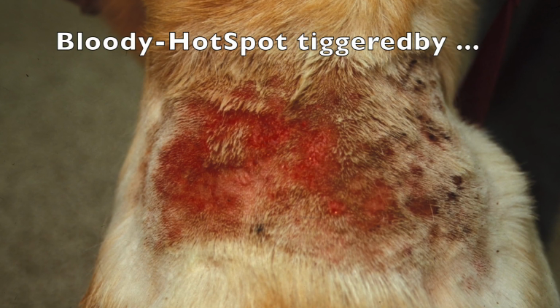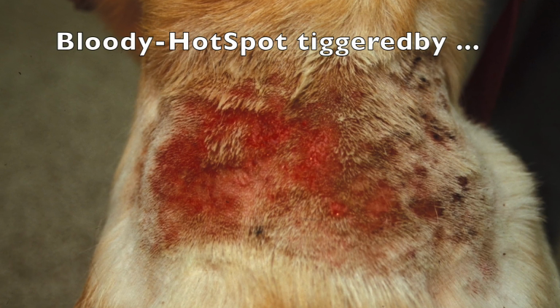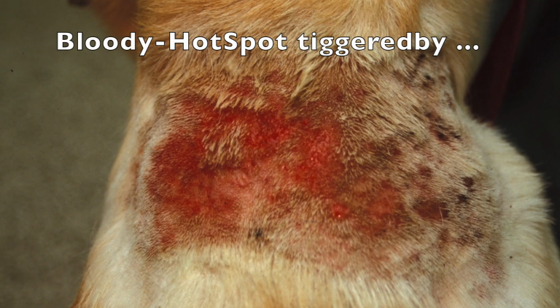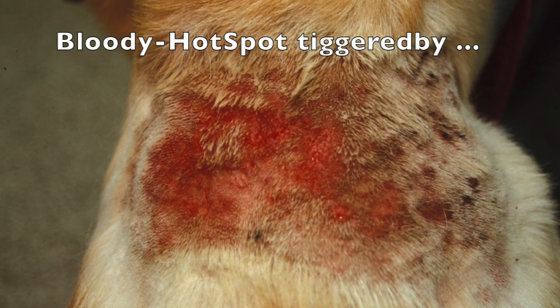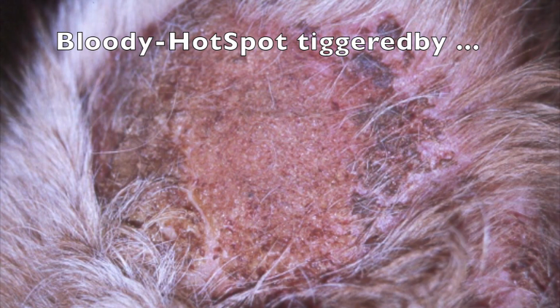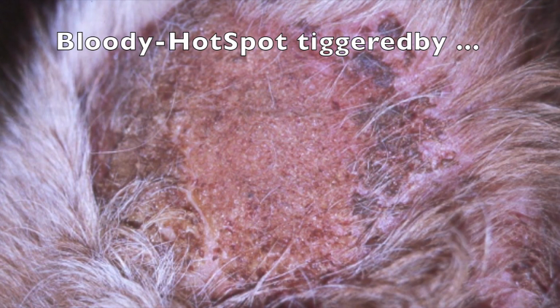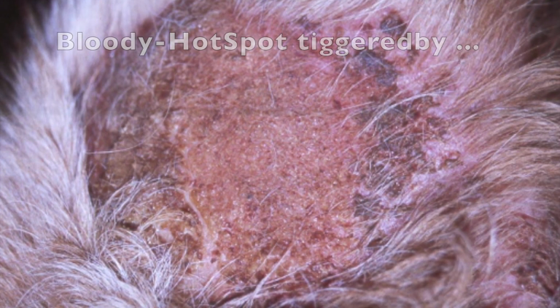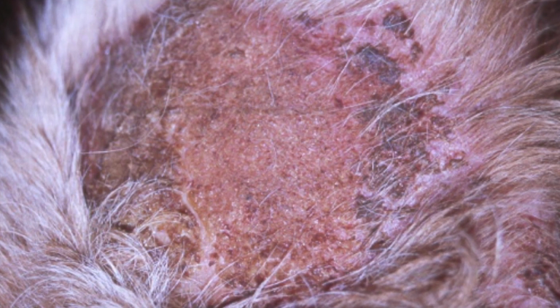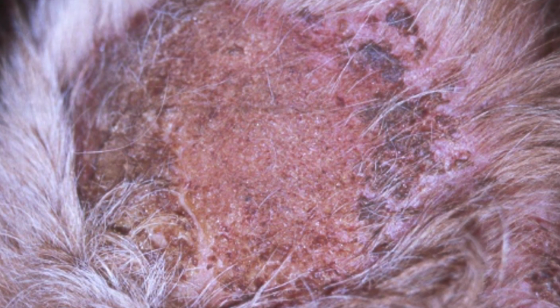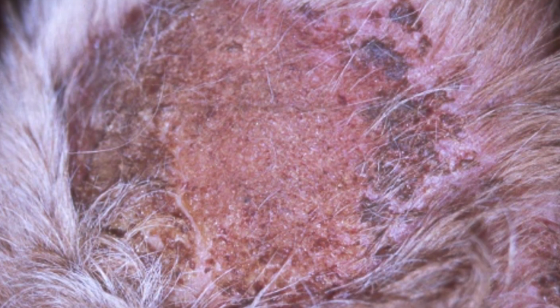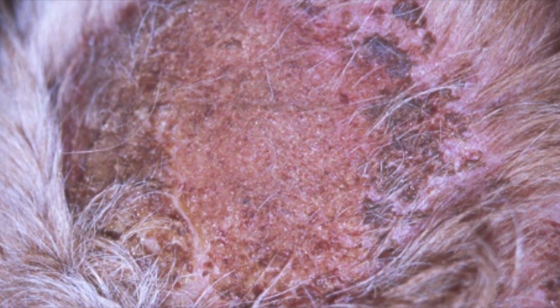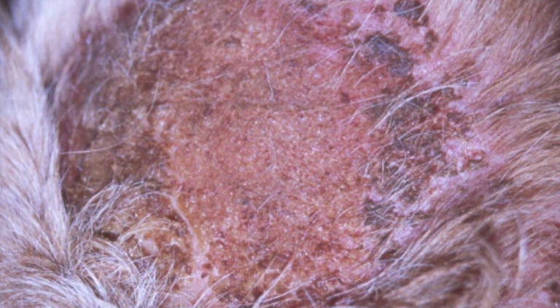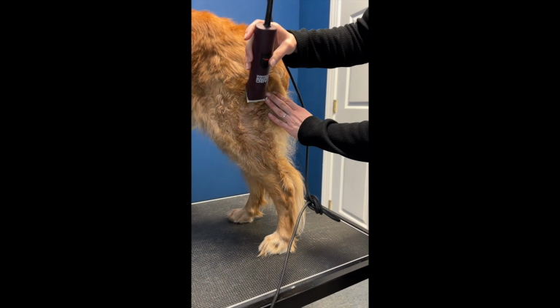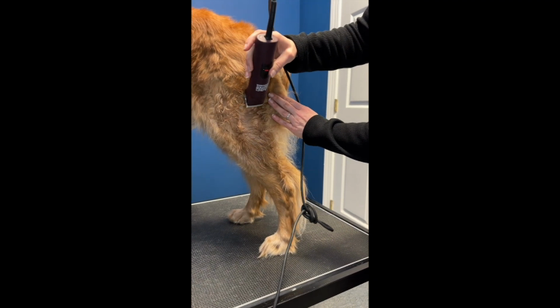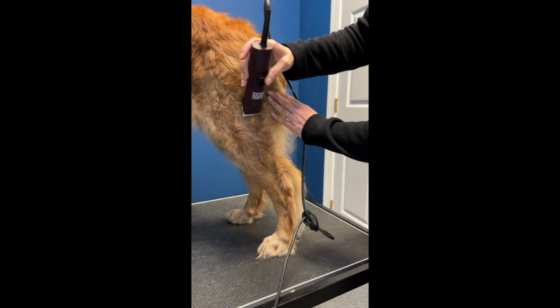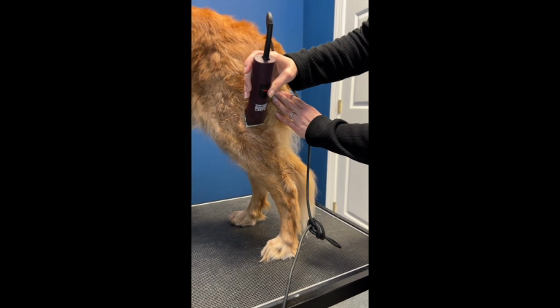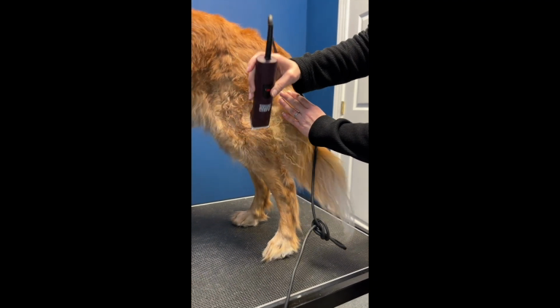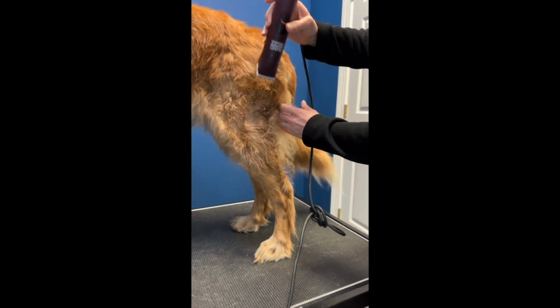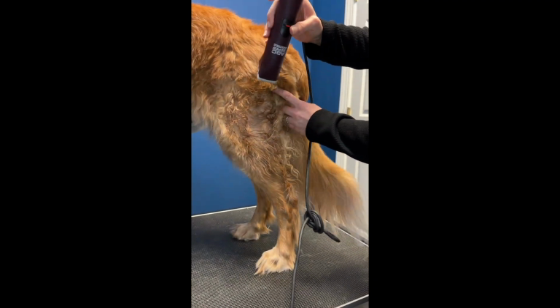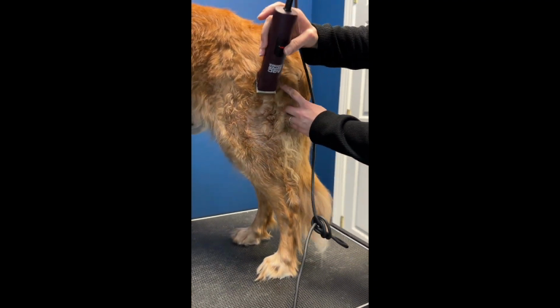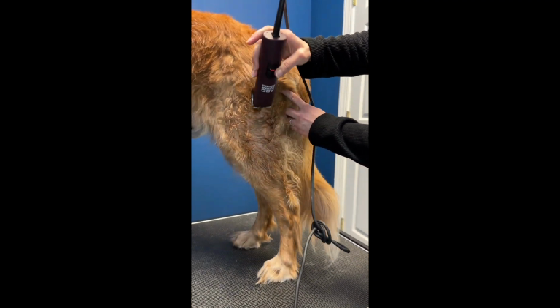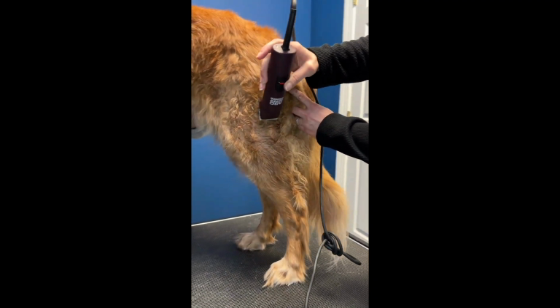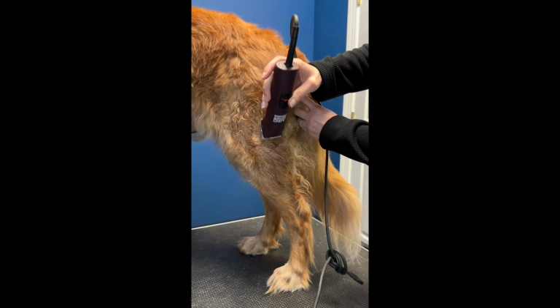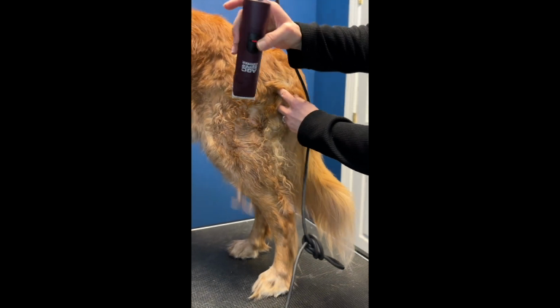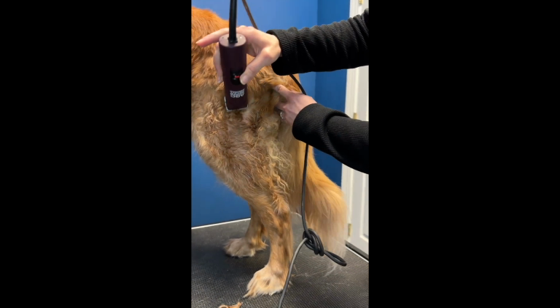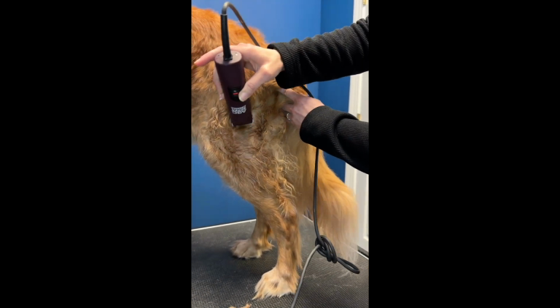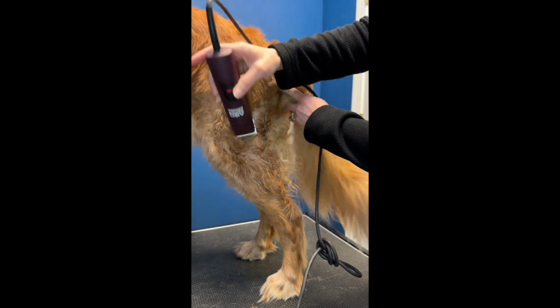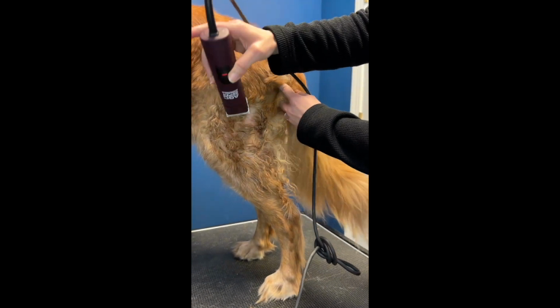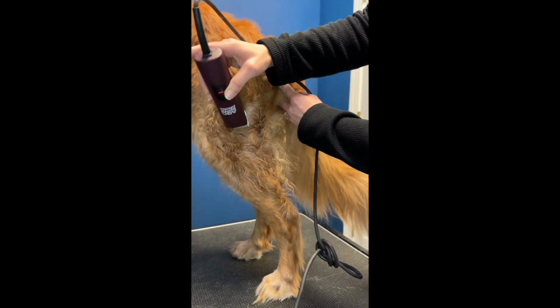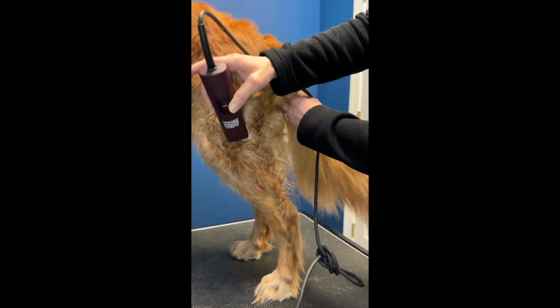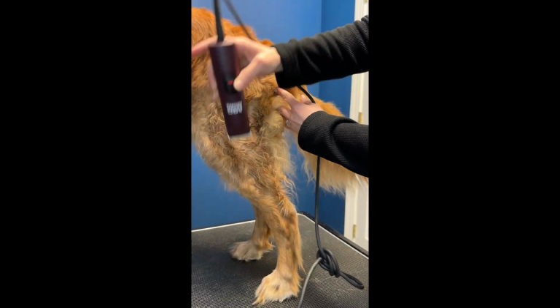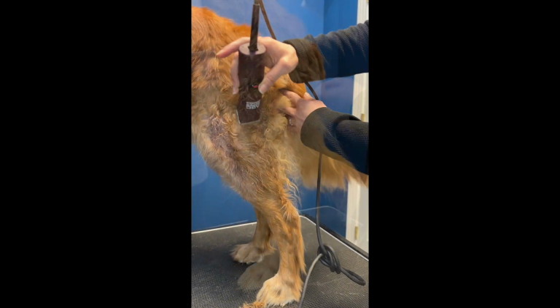Even though this is triggered by an acute severe allergic reaction to insect bites, you can see that the red papular rash is evidence of a skin bacterial infection caused by staphylococcus.